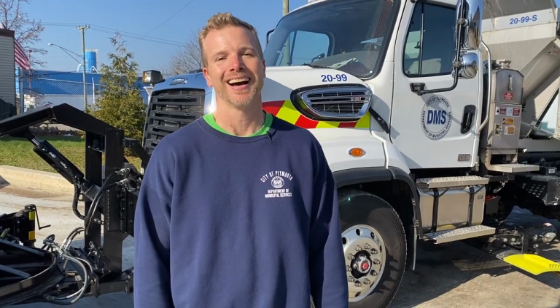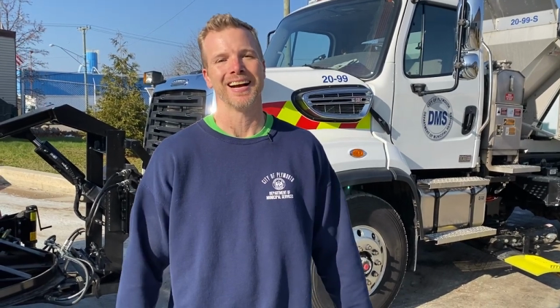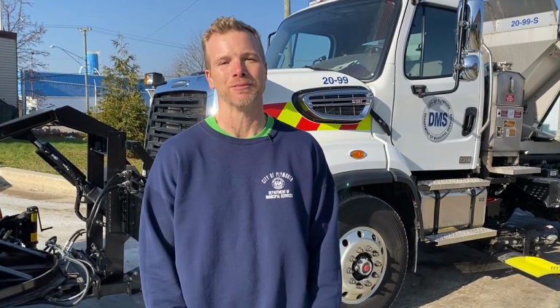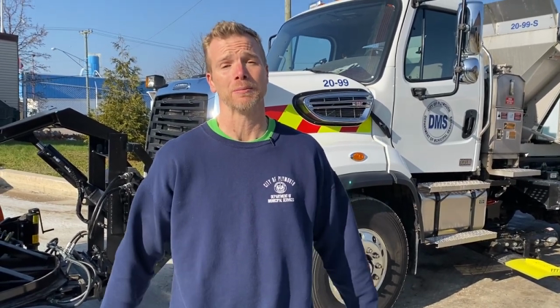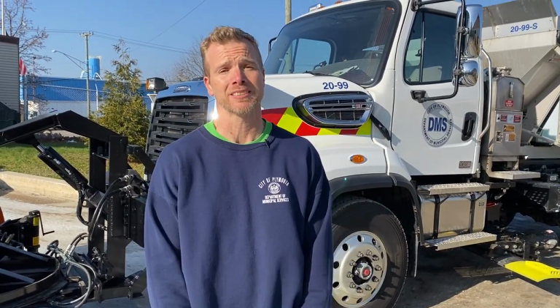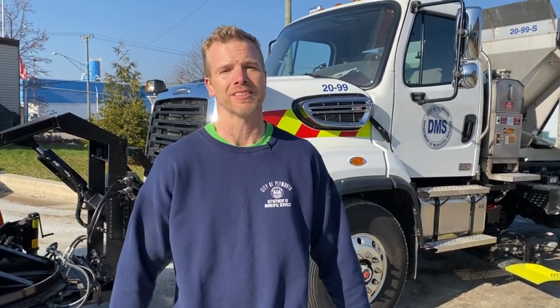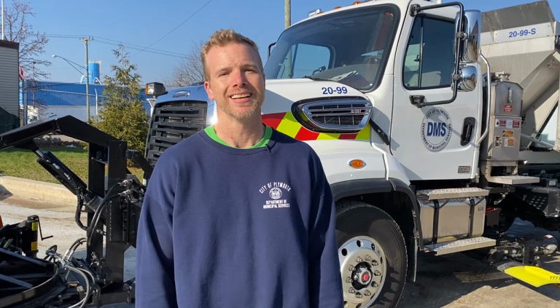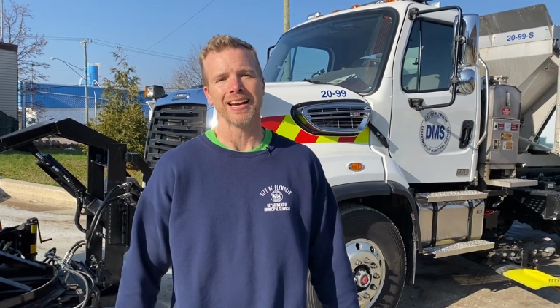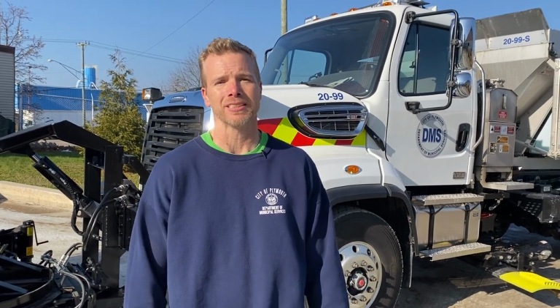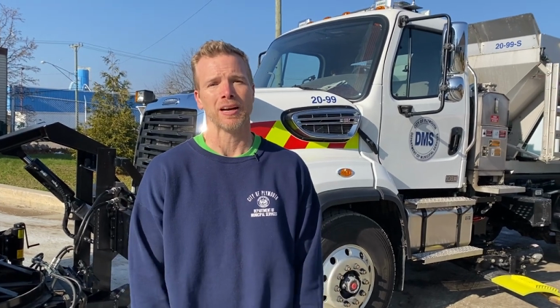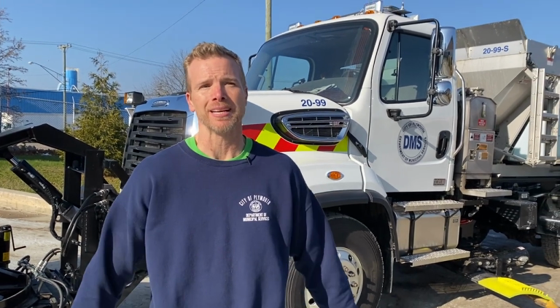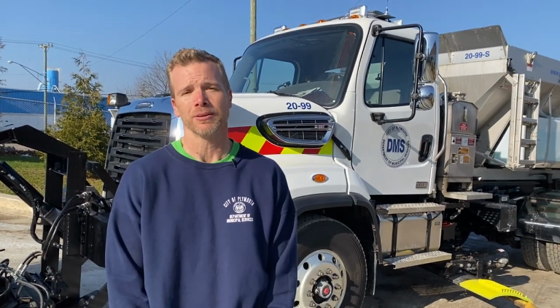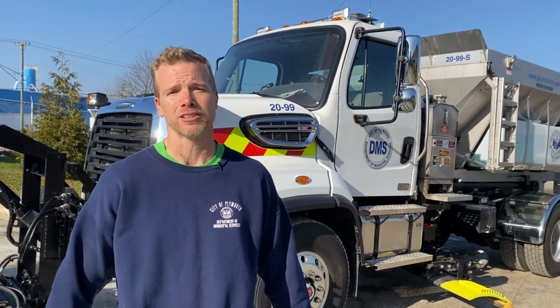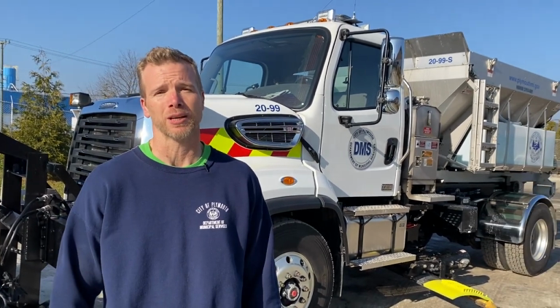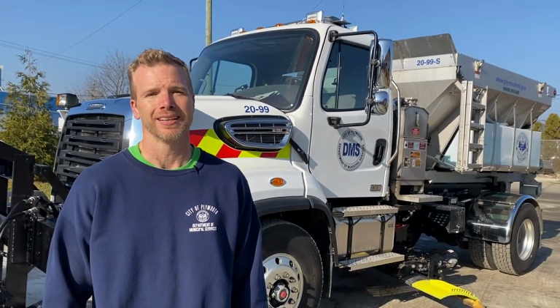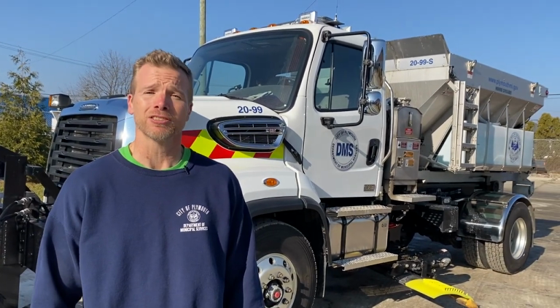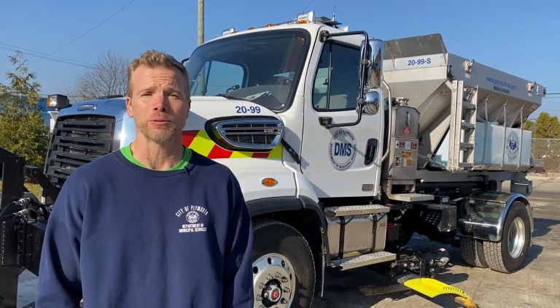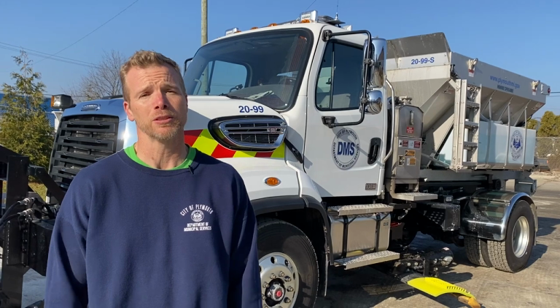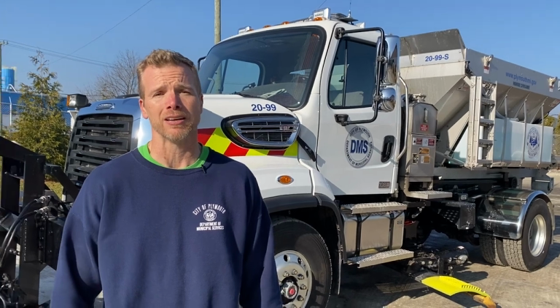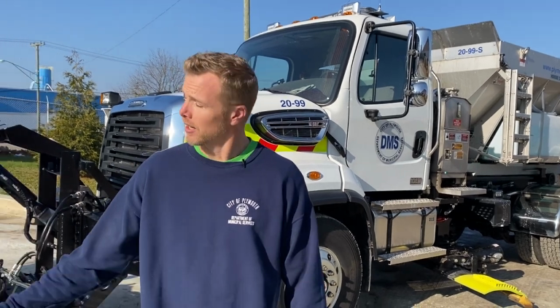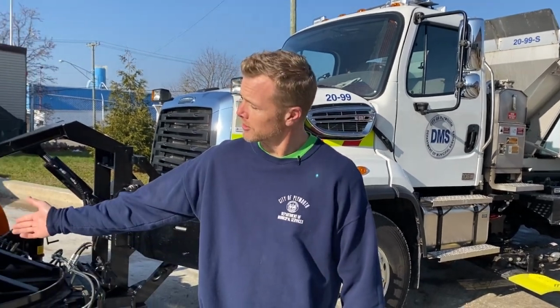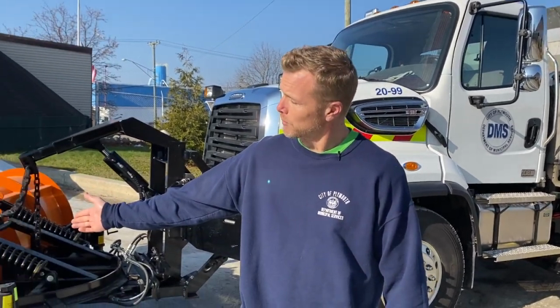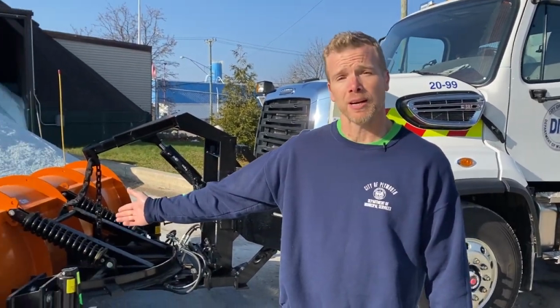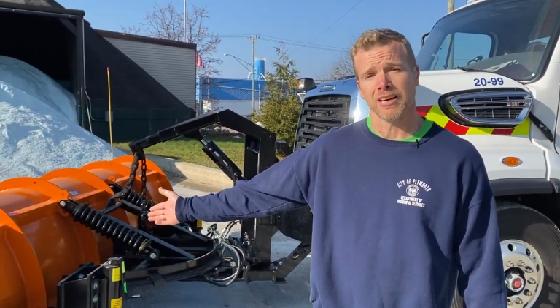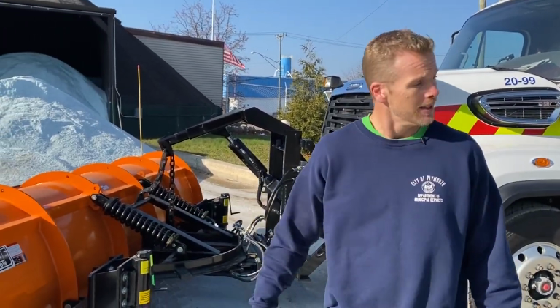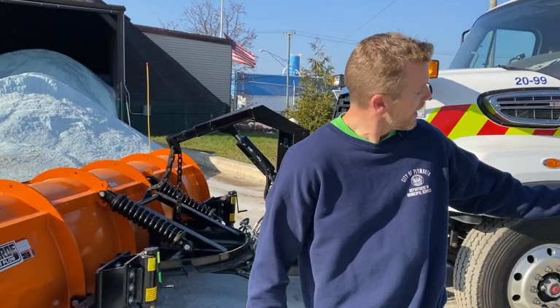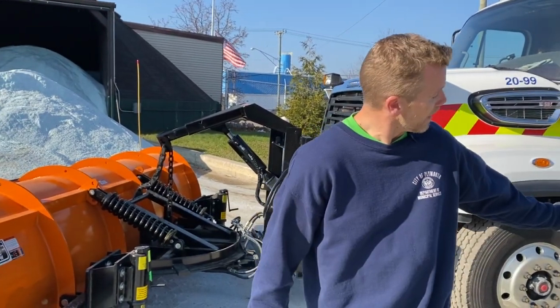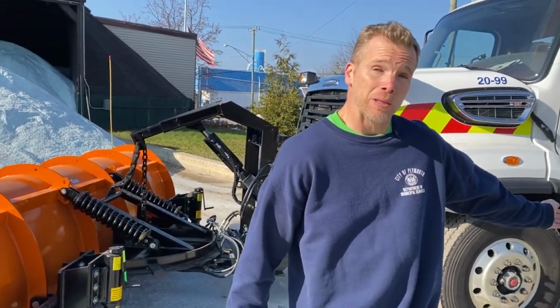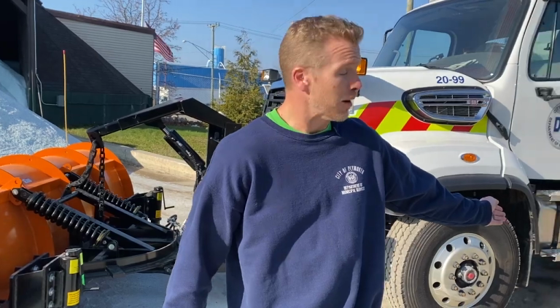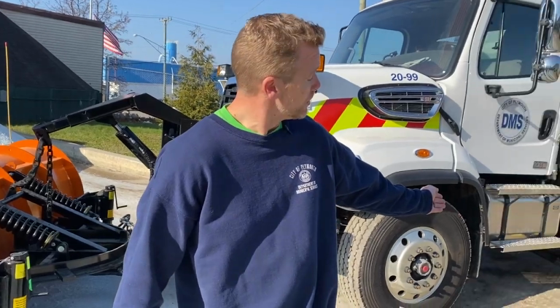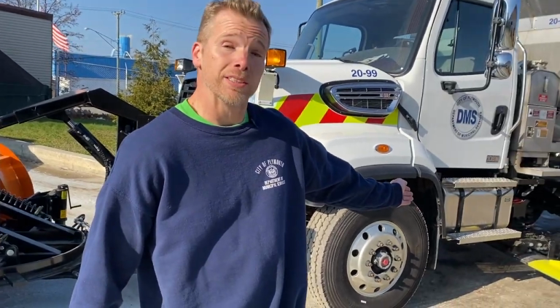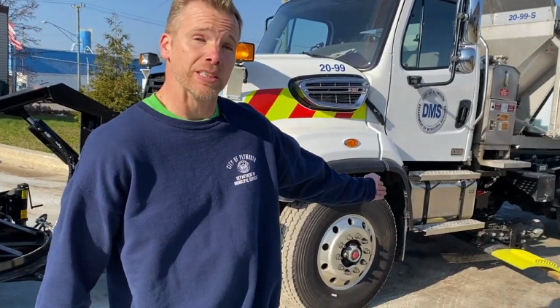Hi, I'm Dave with the Department of Minnesota Services. Today I want to talk to you about our main snow and ice control truck. This truck is equipped with two plows: our larger front plow for heavy snow, and our belly blade plow which is used for one to two inches.